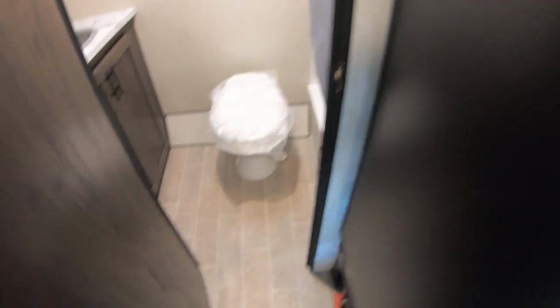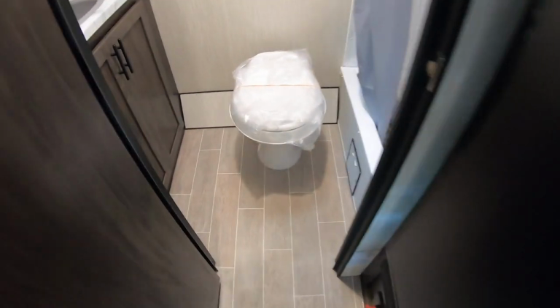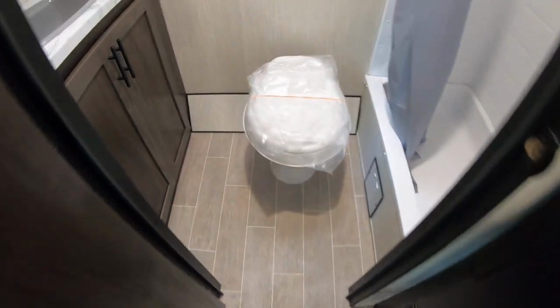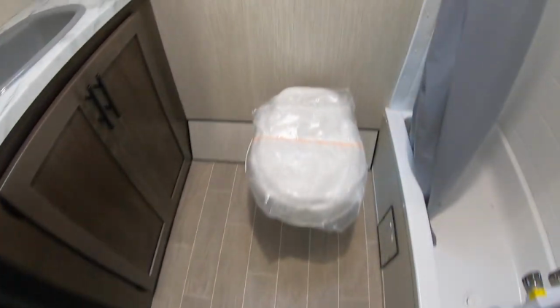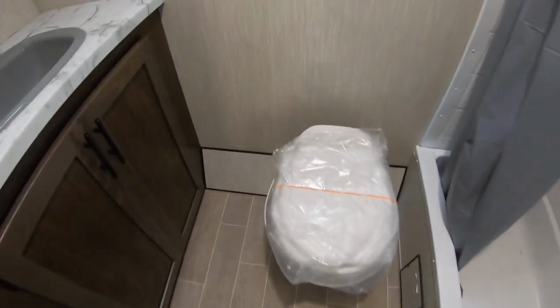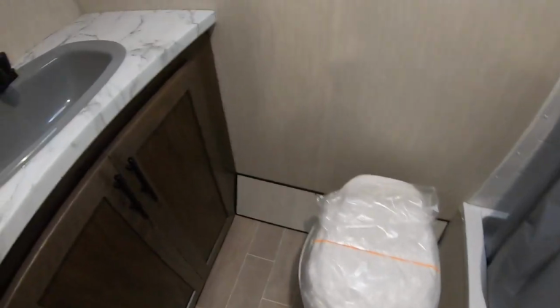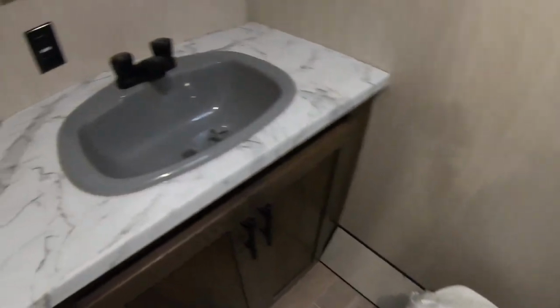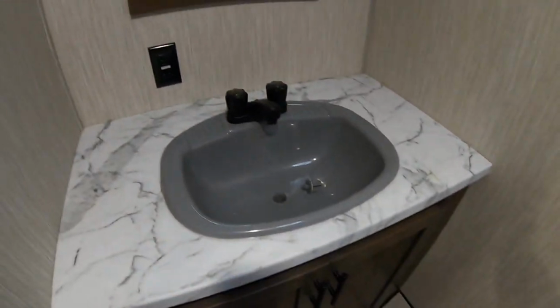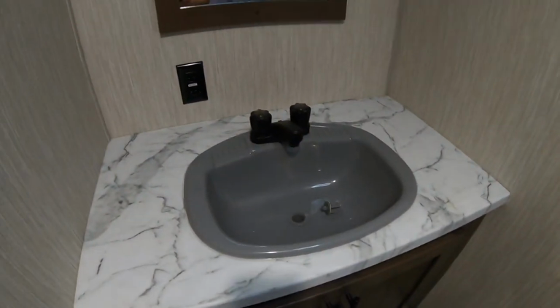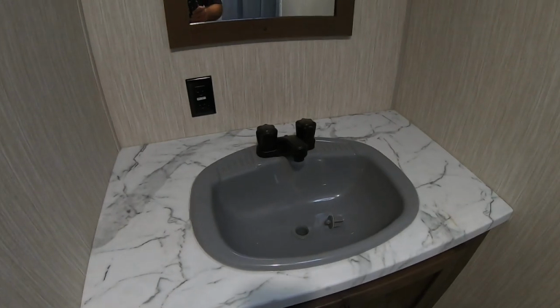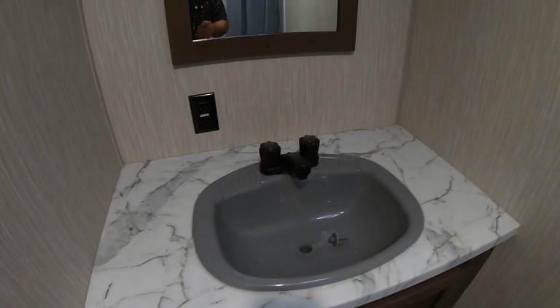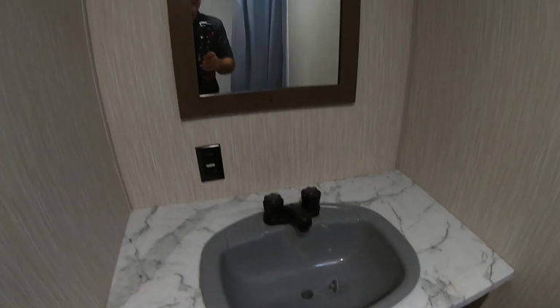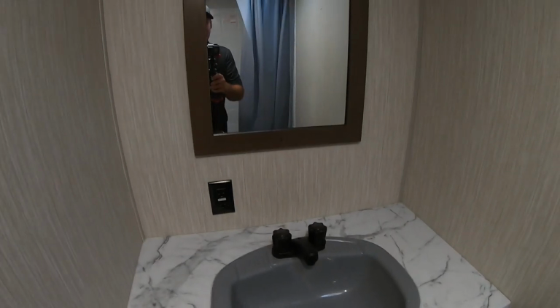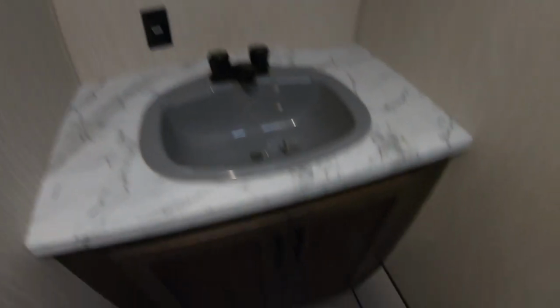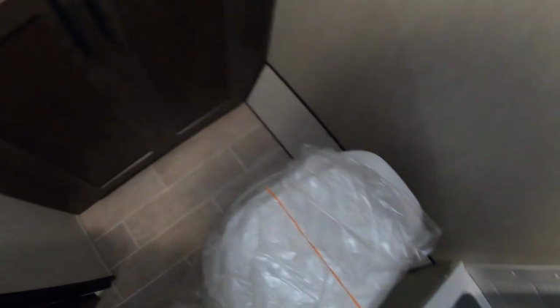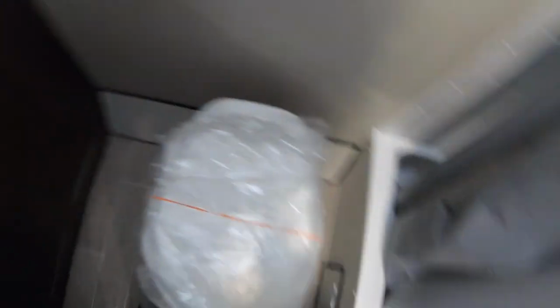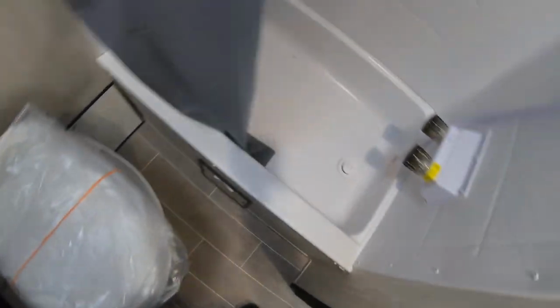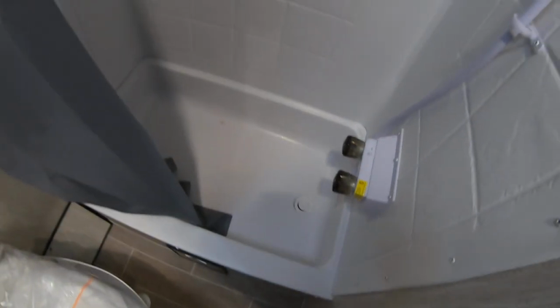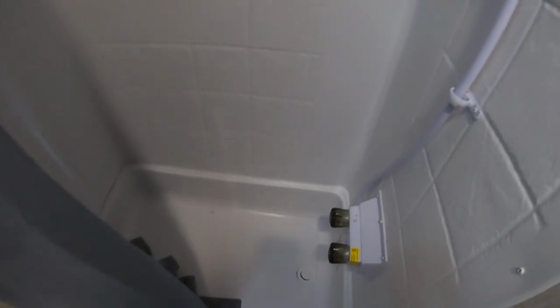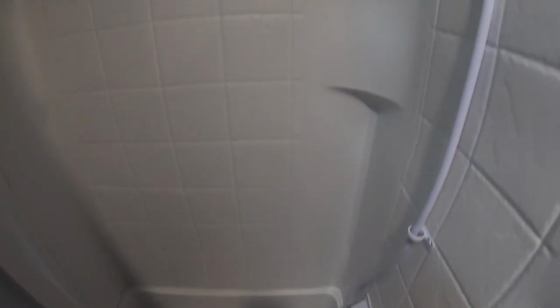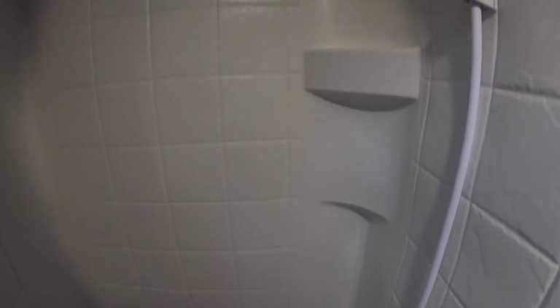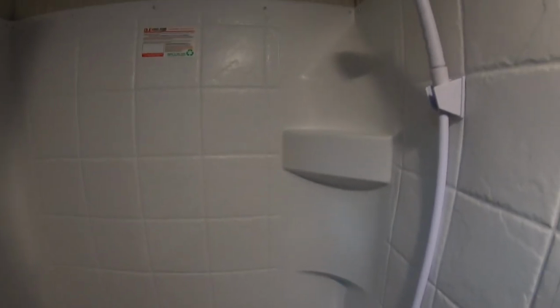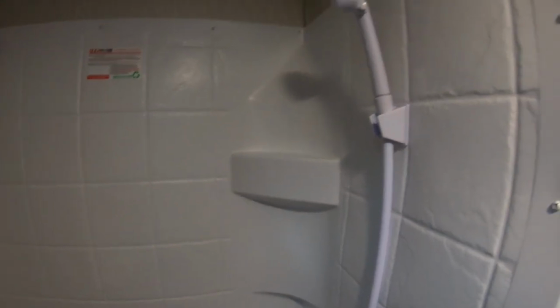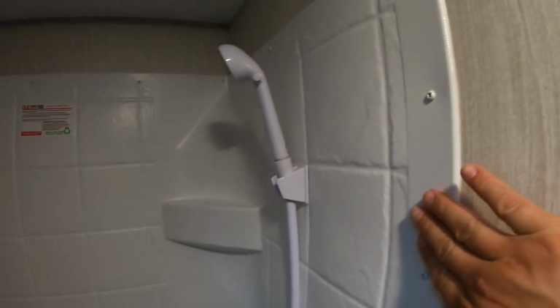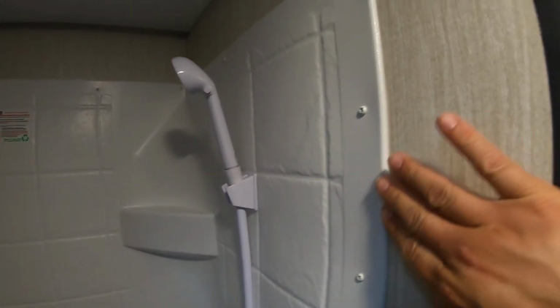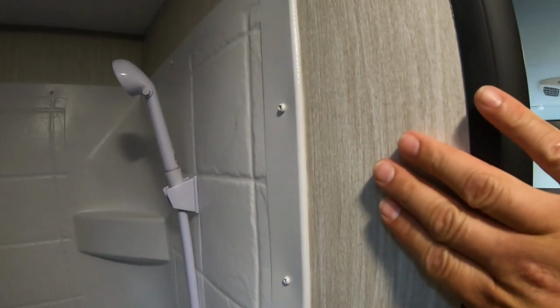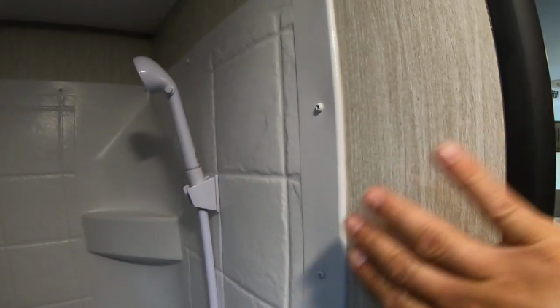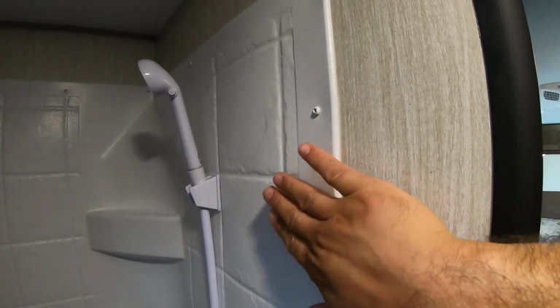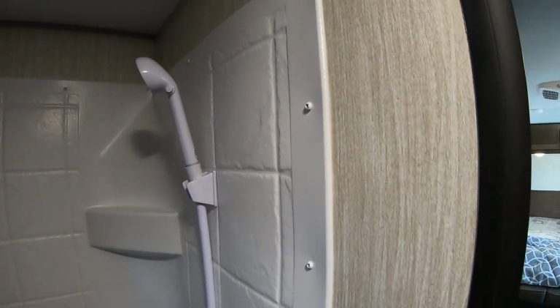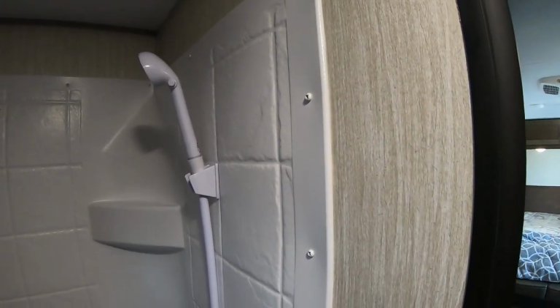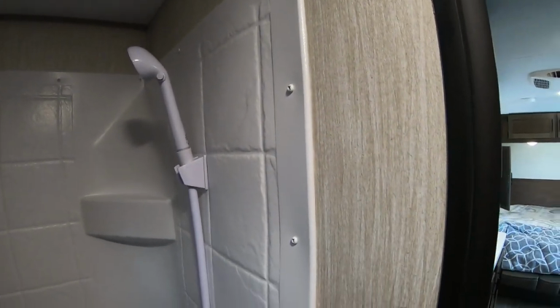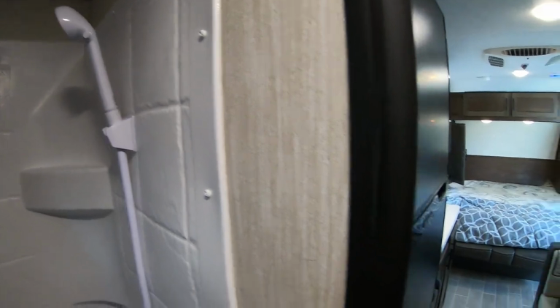This is a rear bath model, so it gives you a really great-sized bathroom with a dedicated sink, toilet, and shower. The shower does have a tub surround — some RVs don't have this and only have paneling. This will protect your RV from humidity much better.